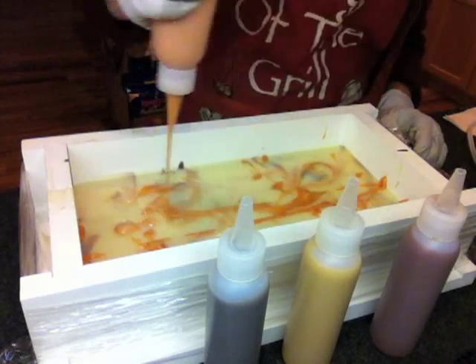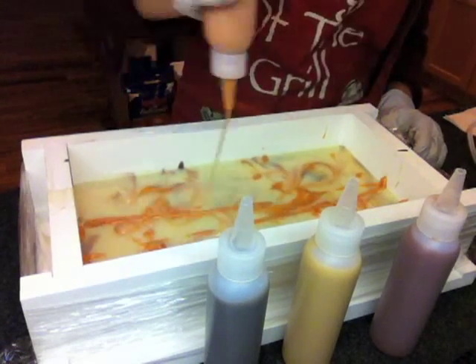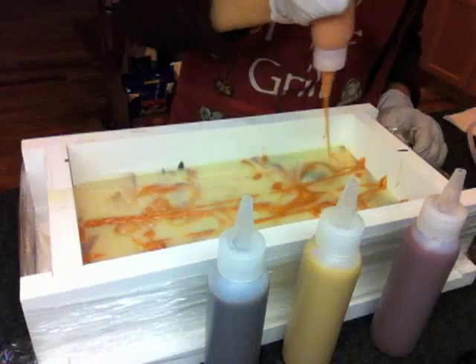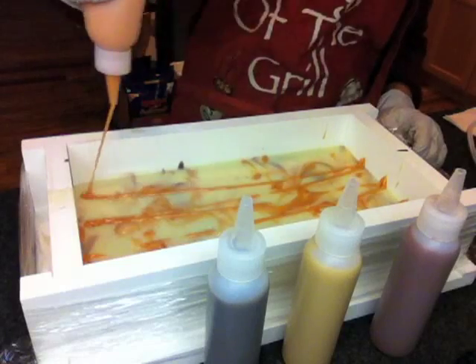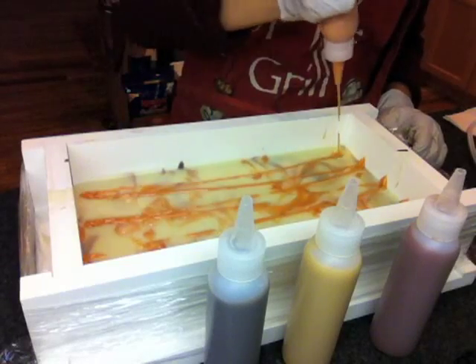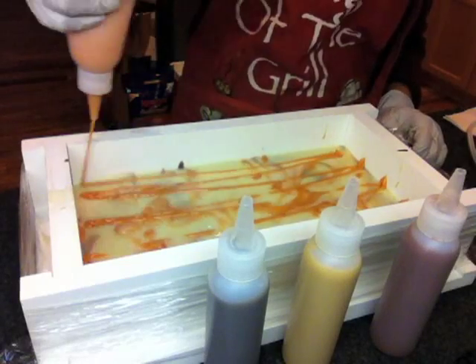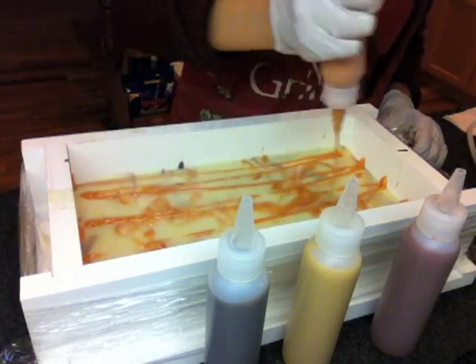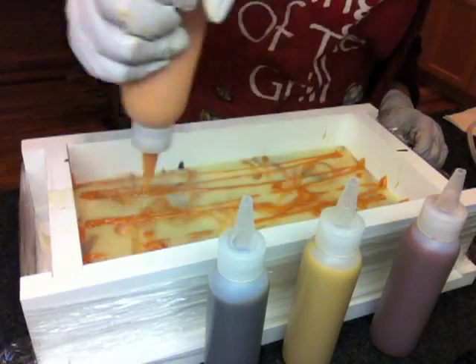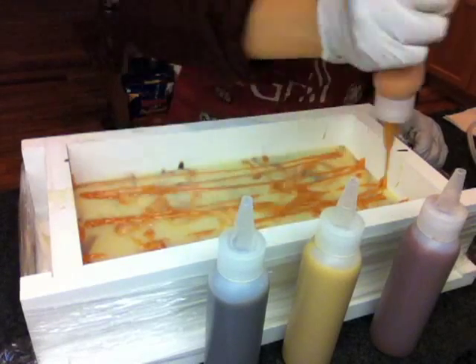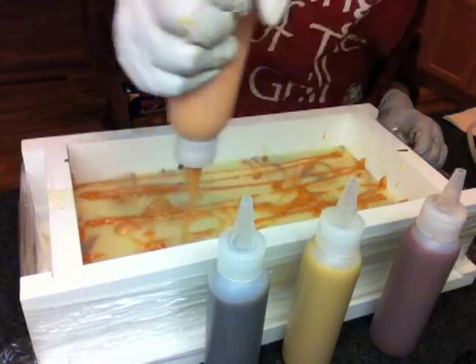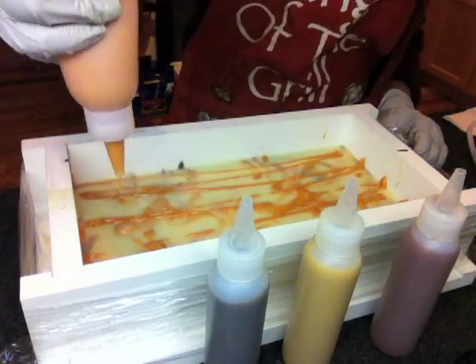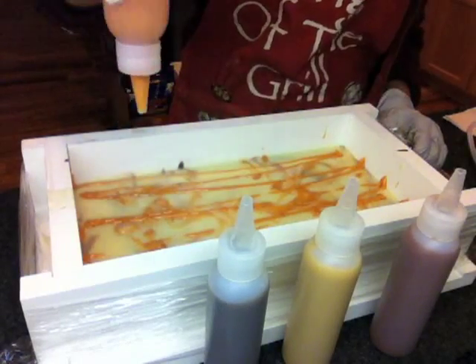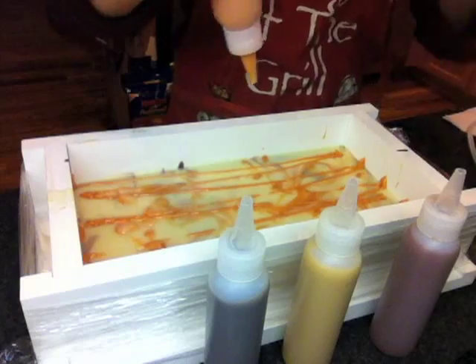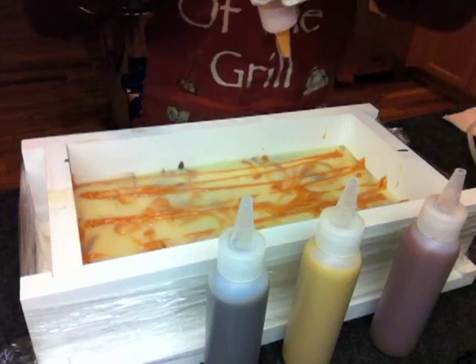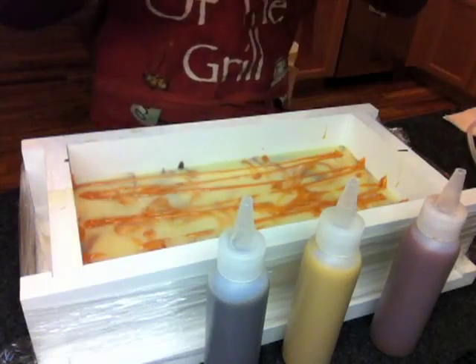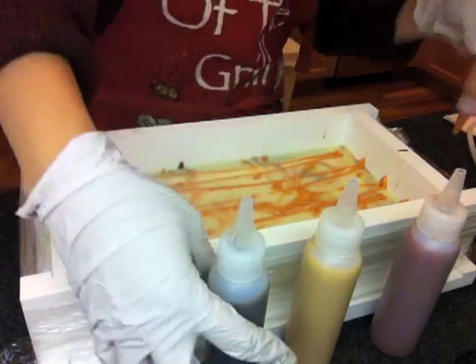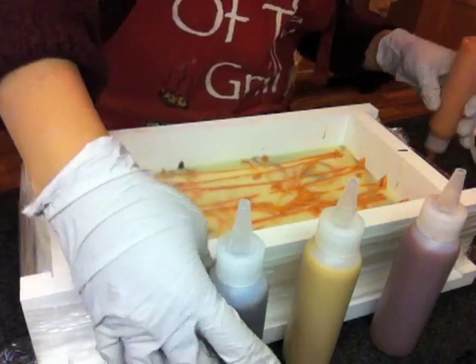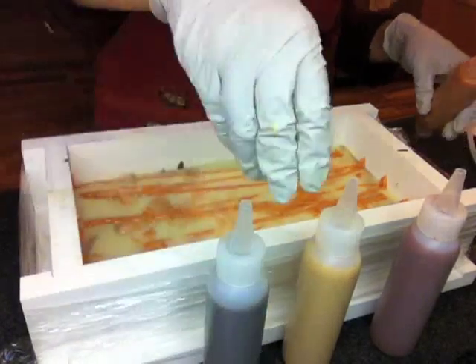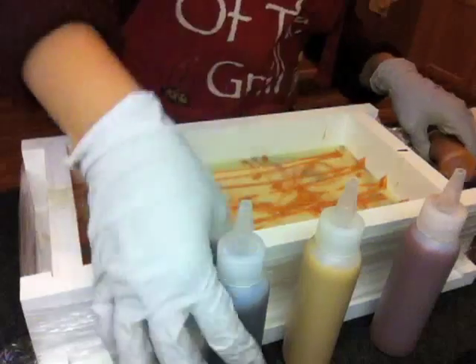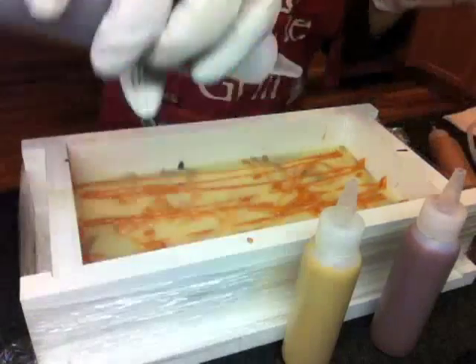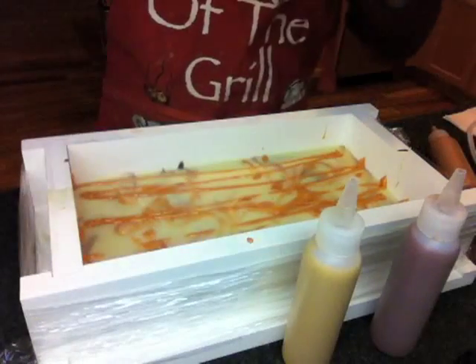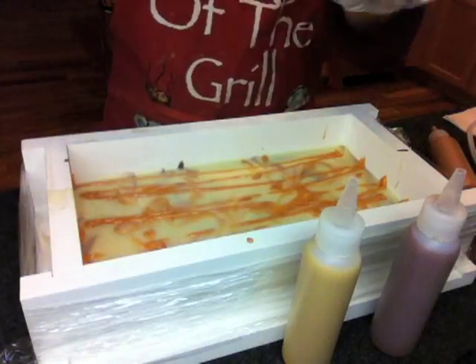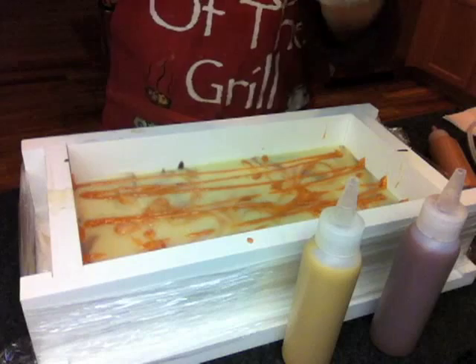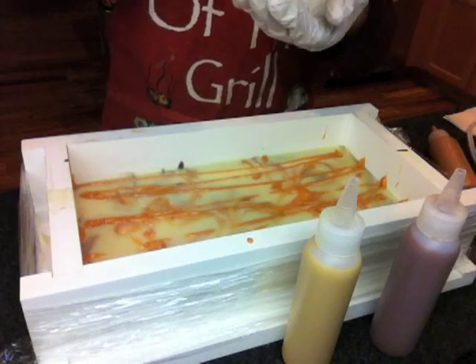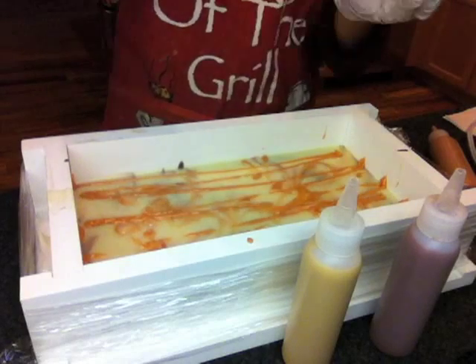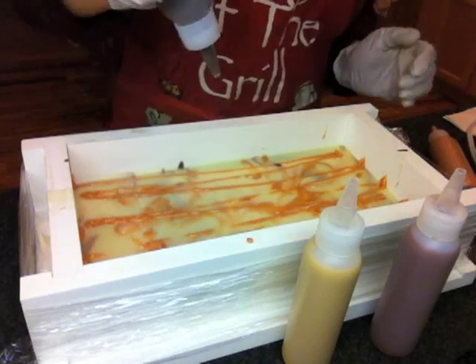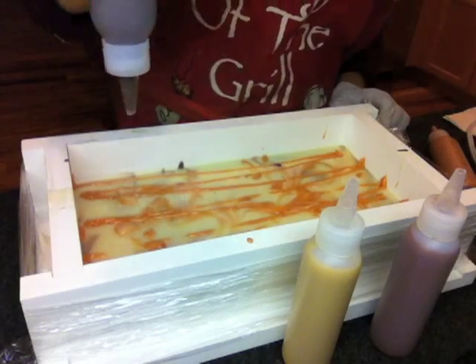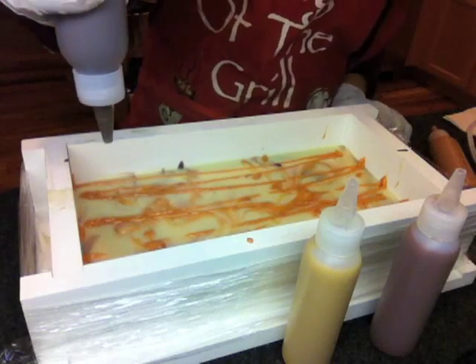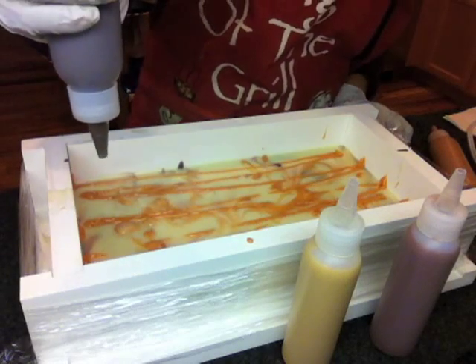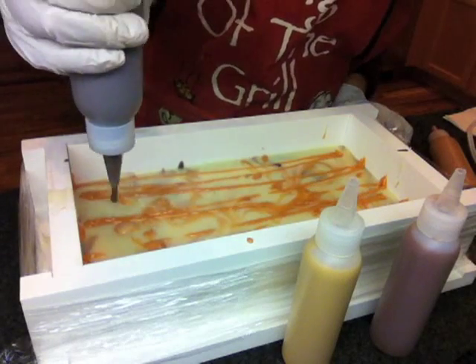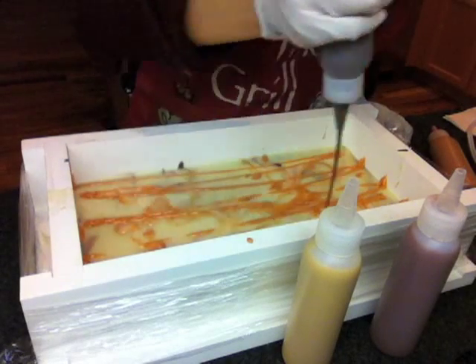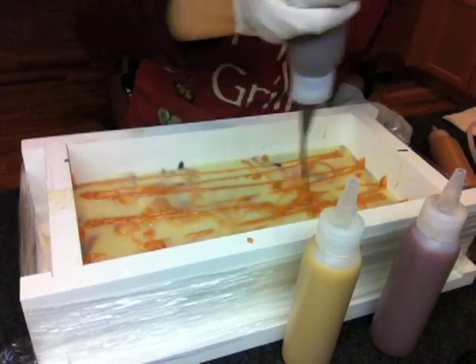In my first try, the soap batter got so thick I was not able to do any kind of swirl. So this time around, the soap batter is a little better, but still not as liquid as I want it to be.